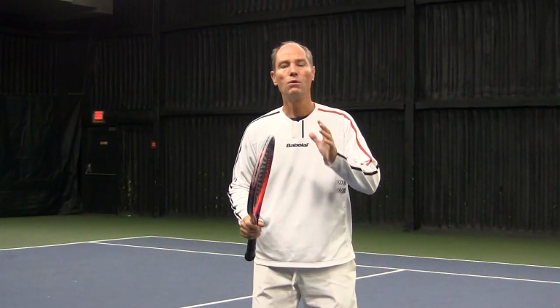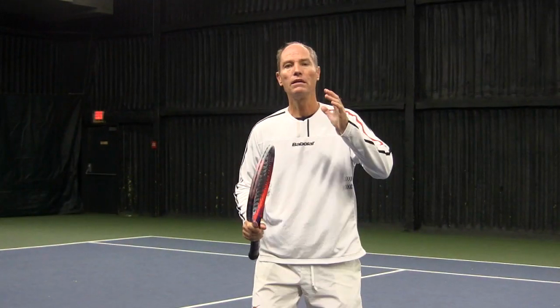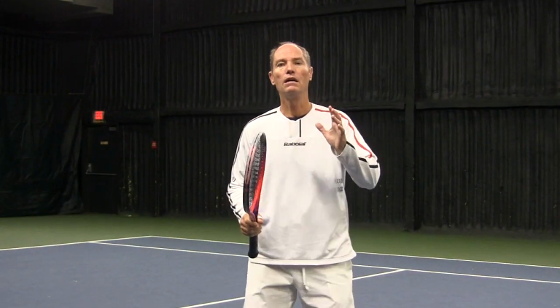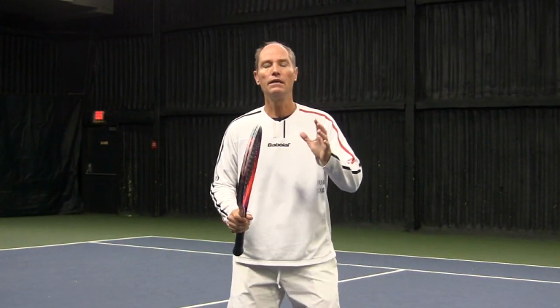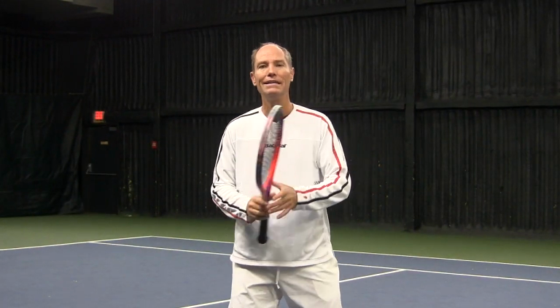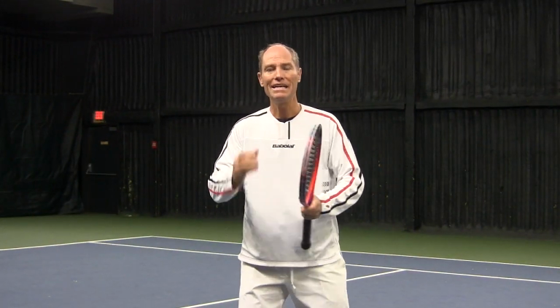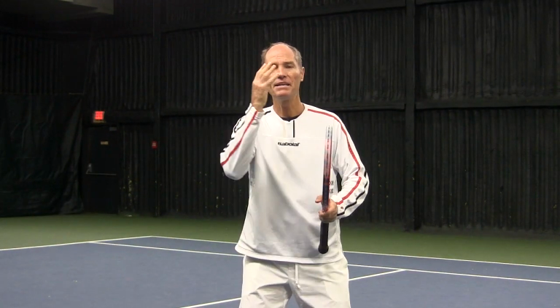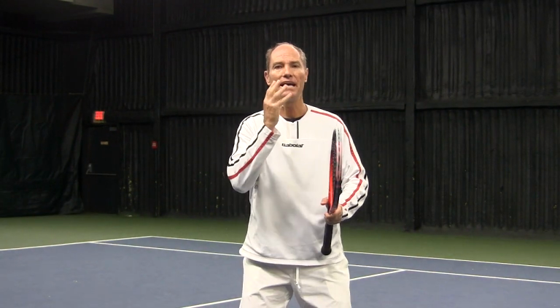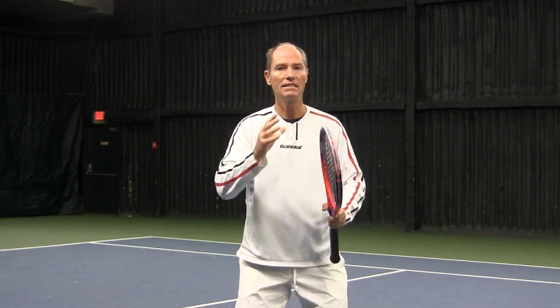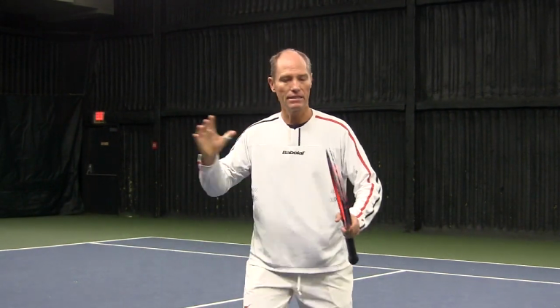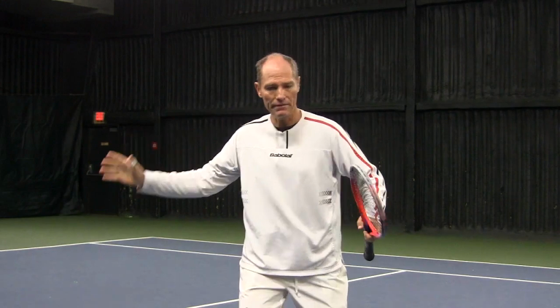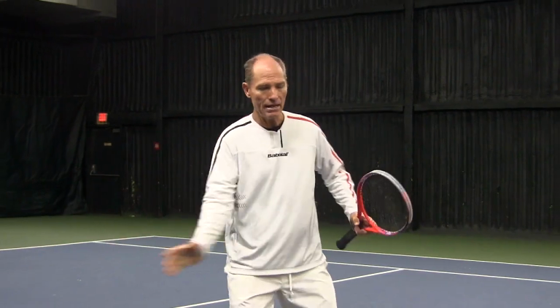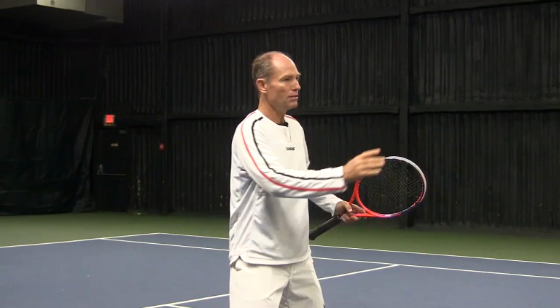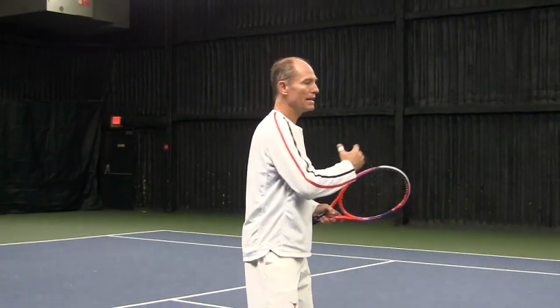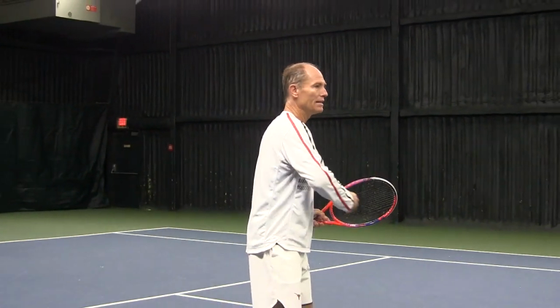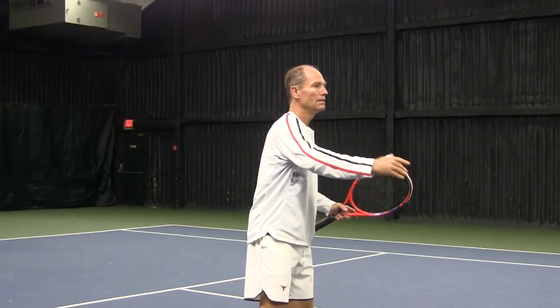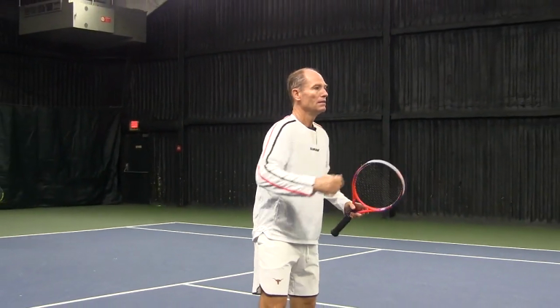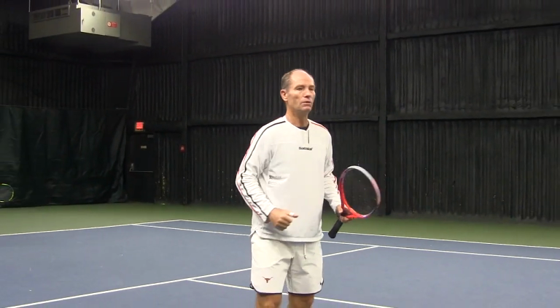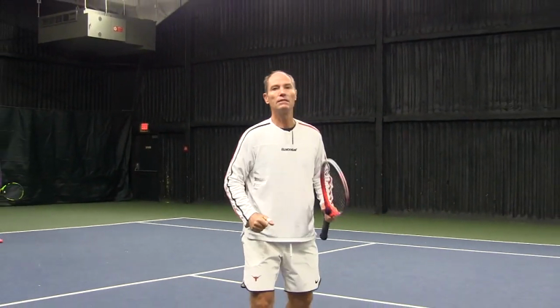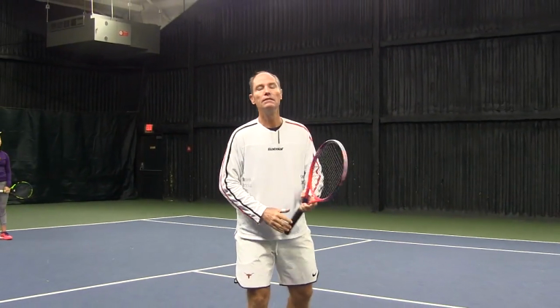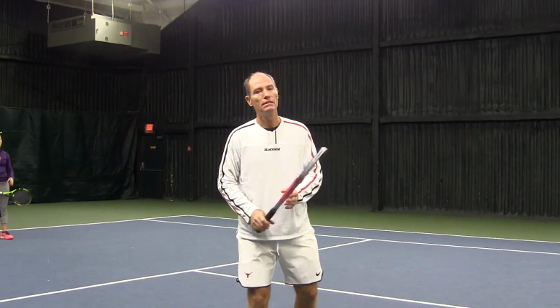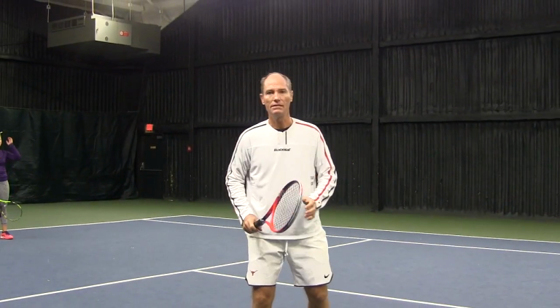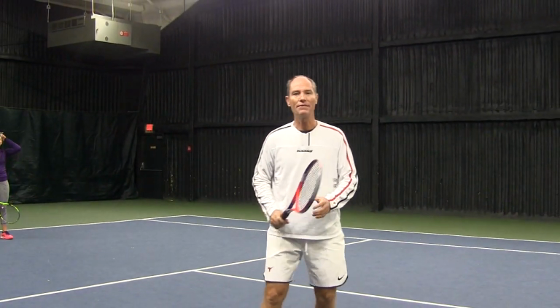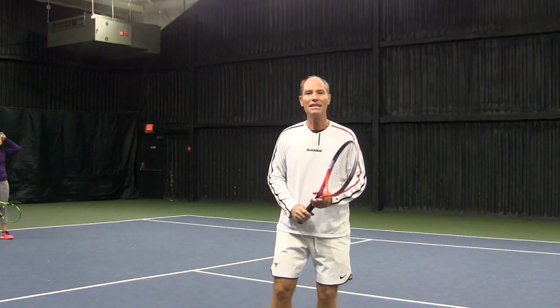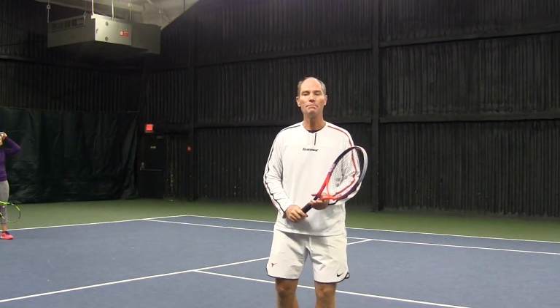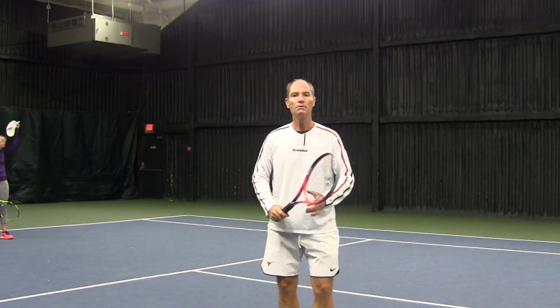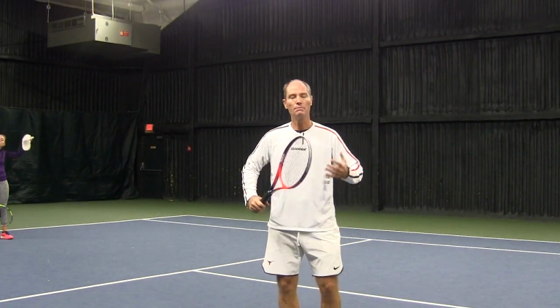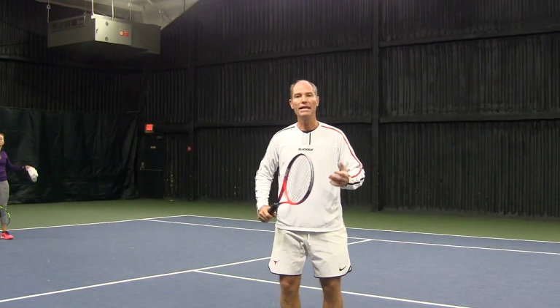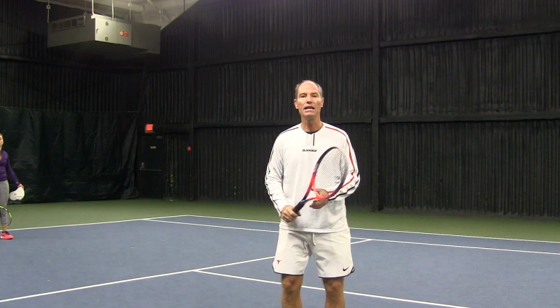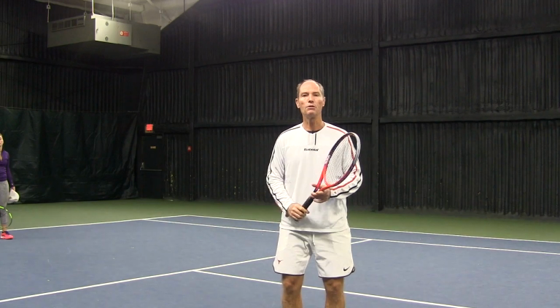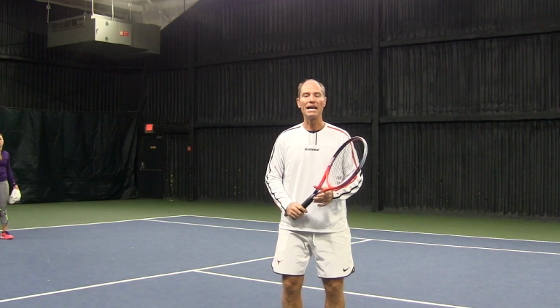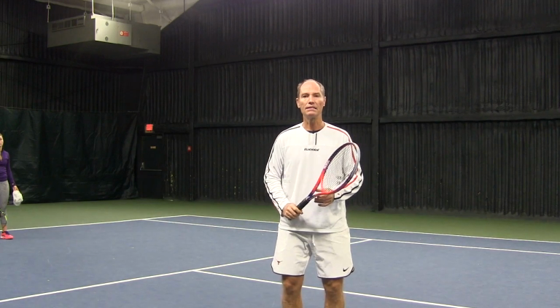Working on keeping your head still every time that you're playing will definitely help you play a lot more balanced.